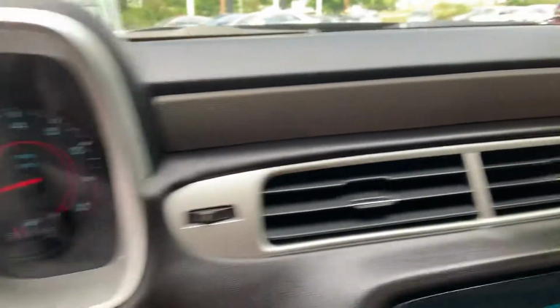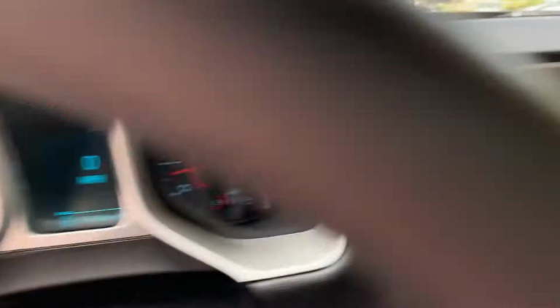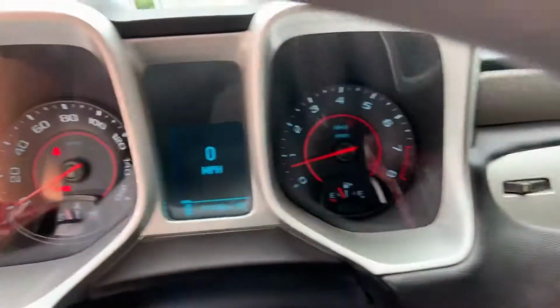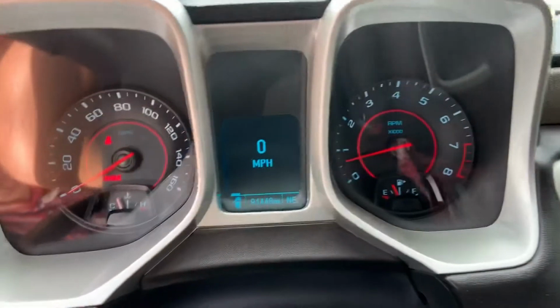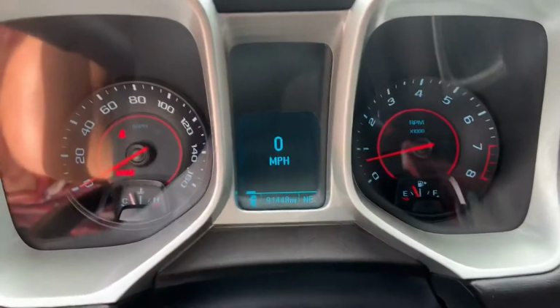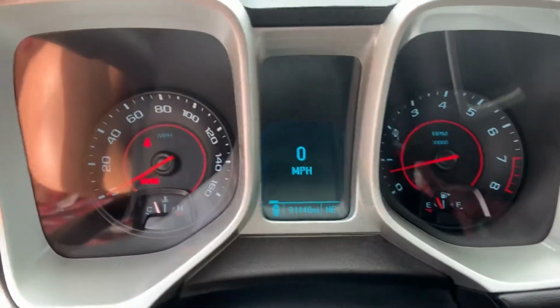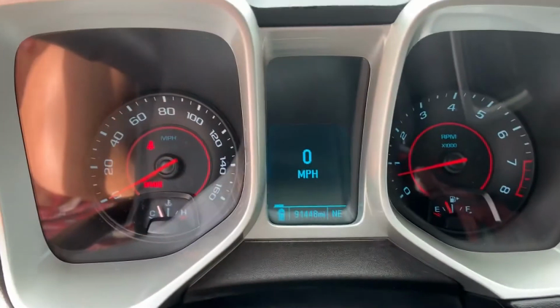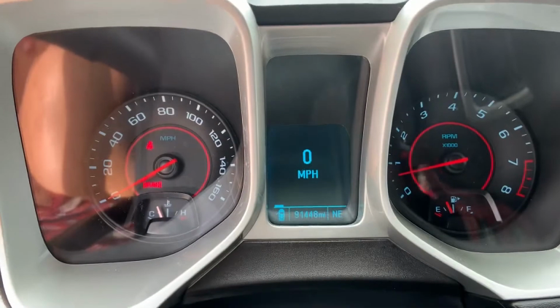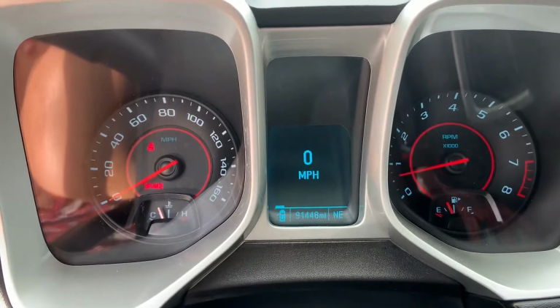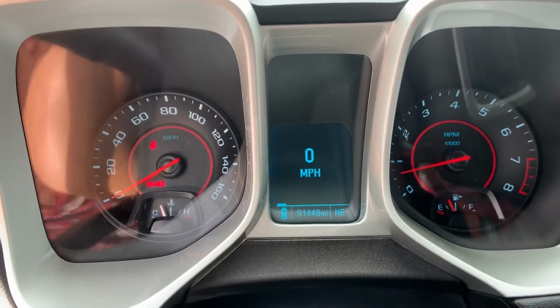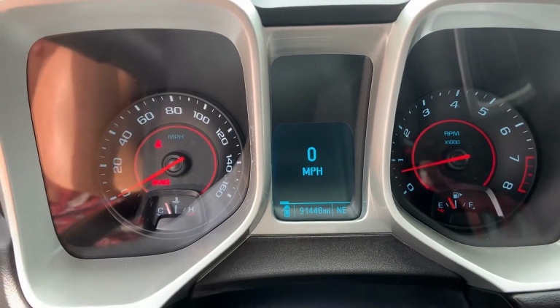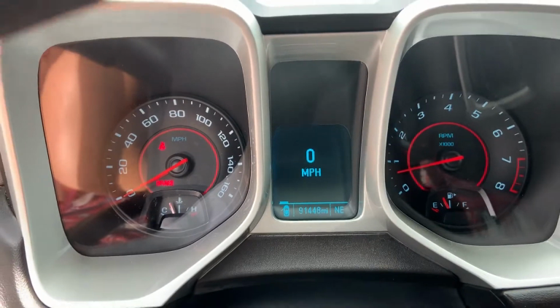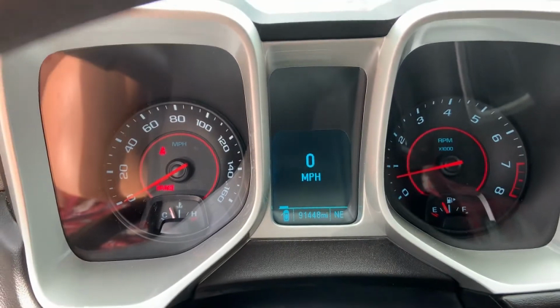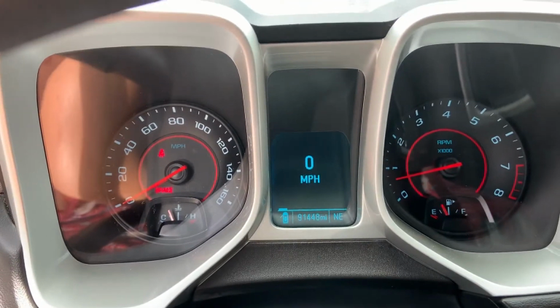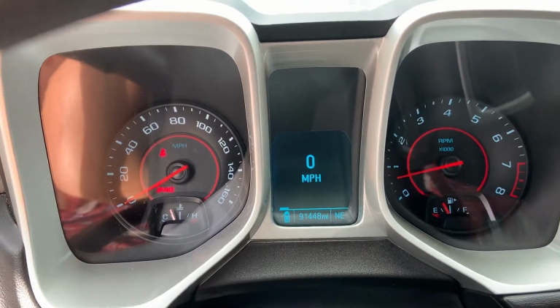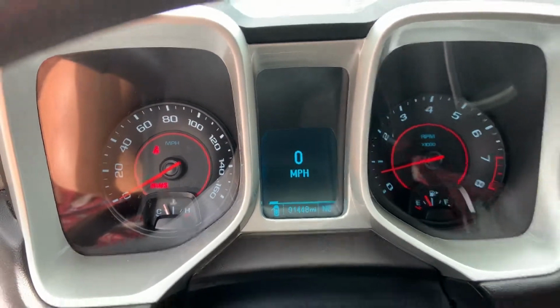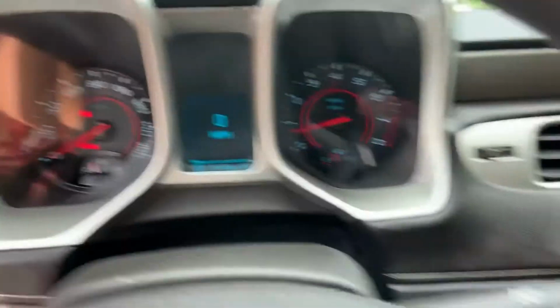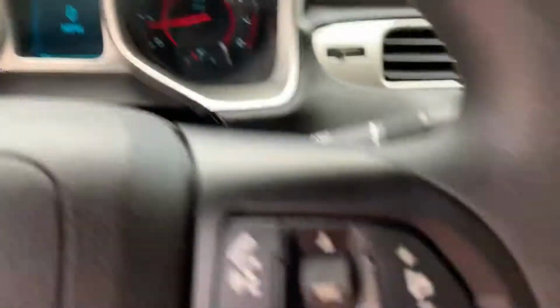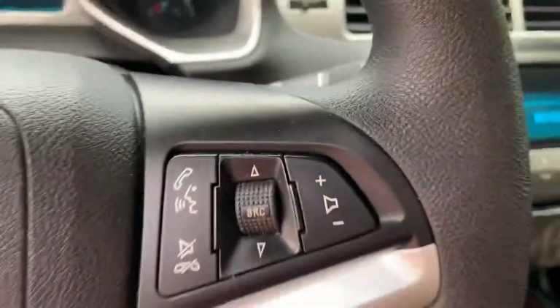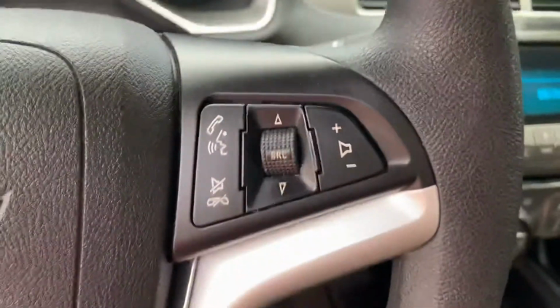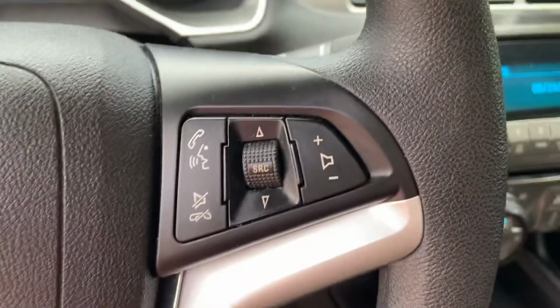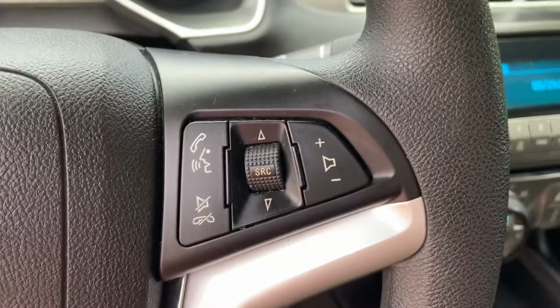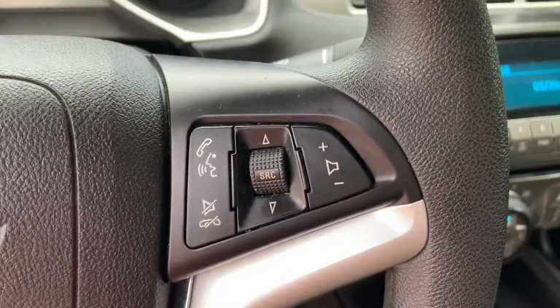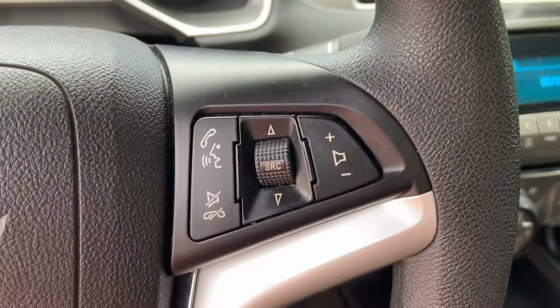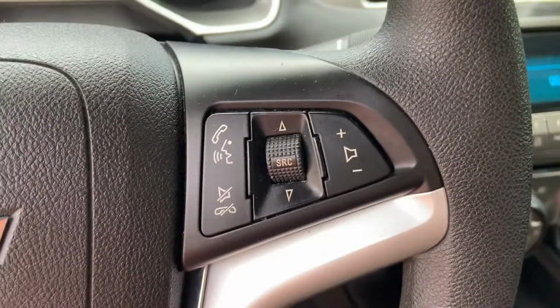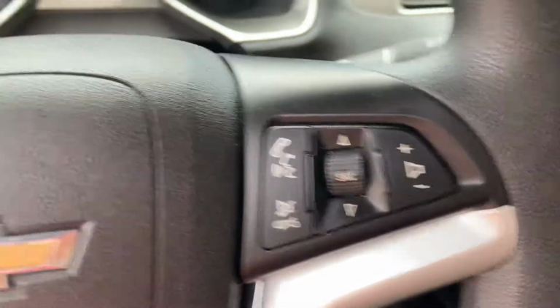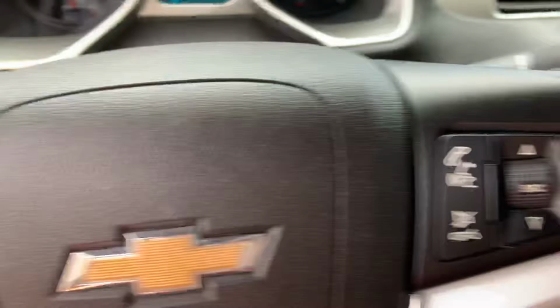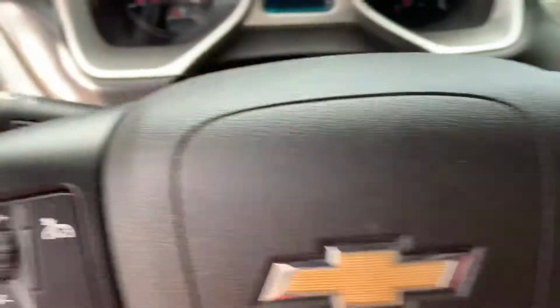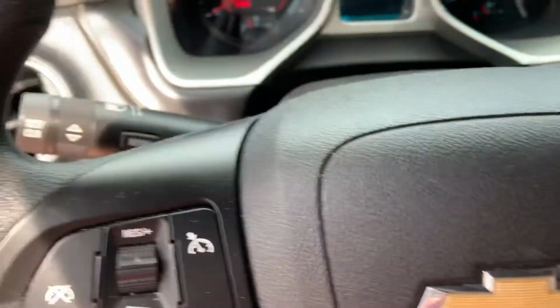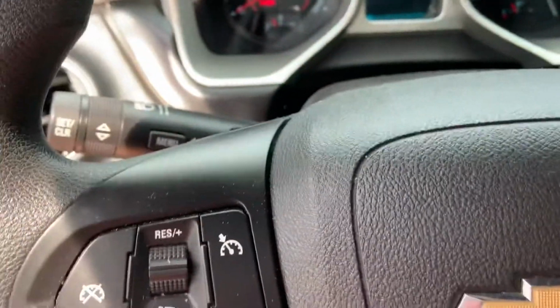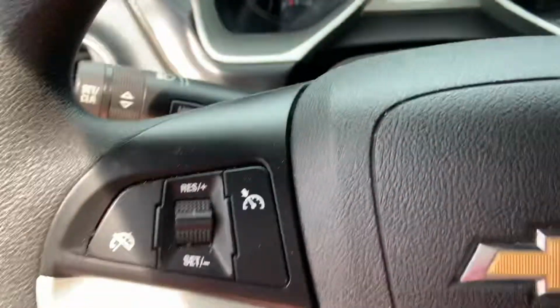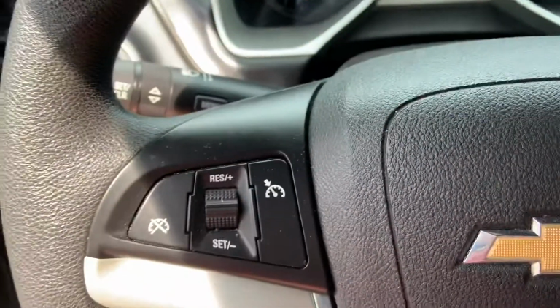It's got just over 91,448 miles. Brand new piece on our lot, priced to sell — this one's not going to last. It does have Bluetooth.